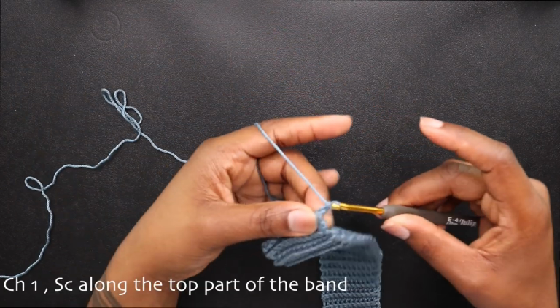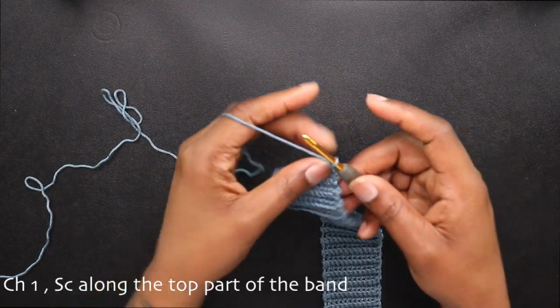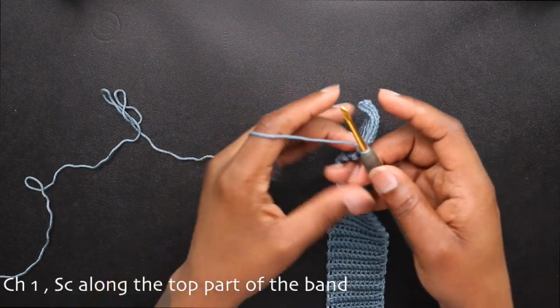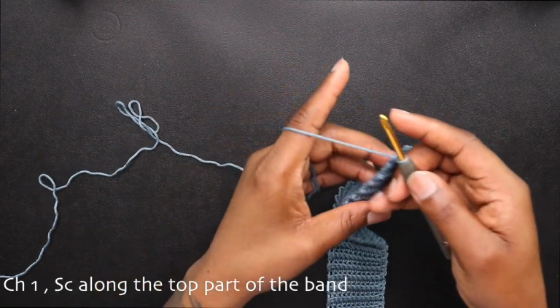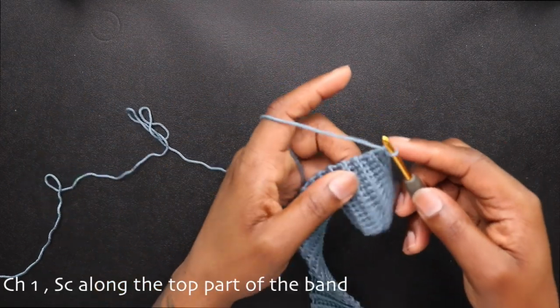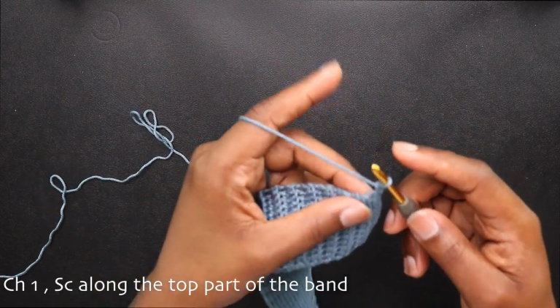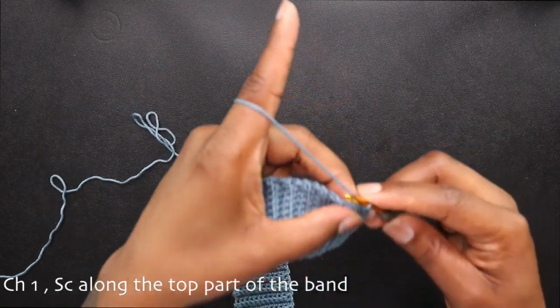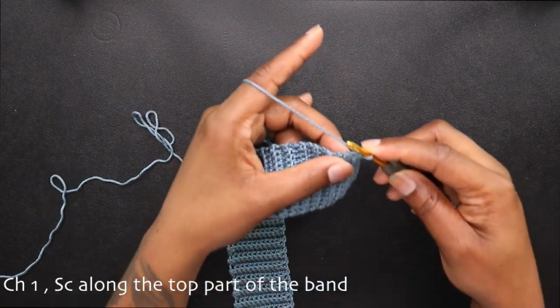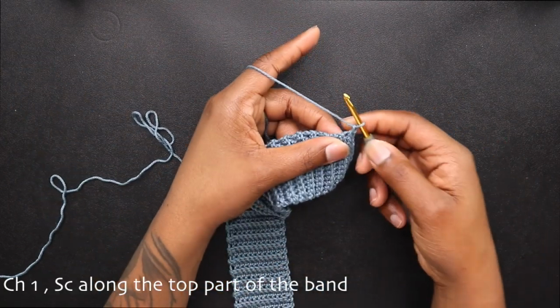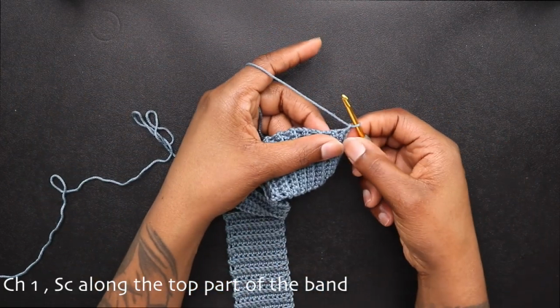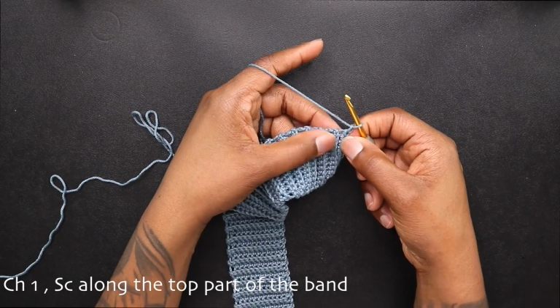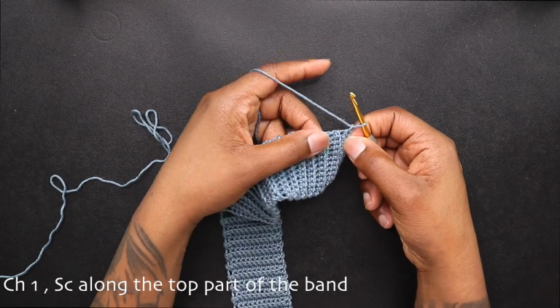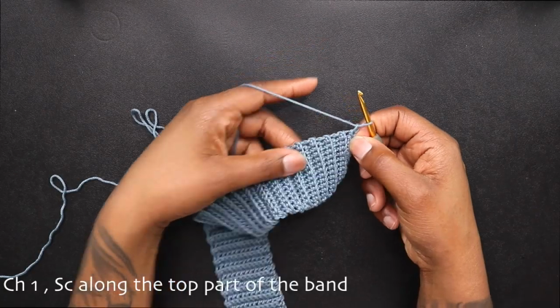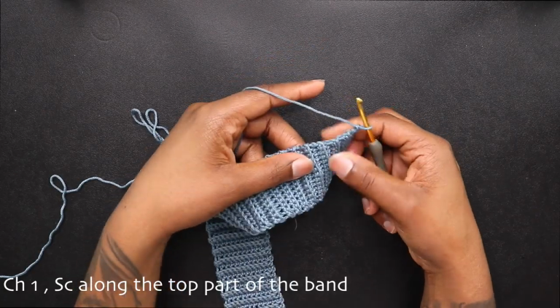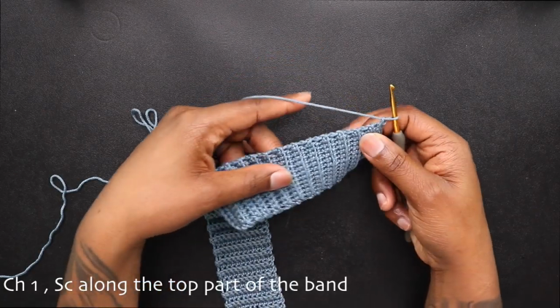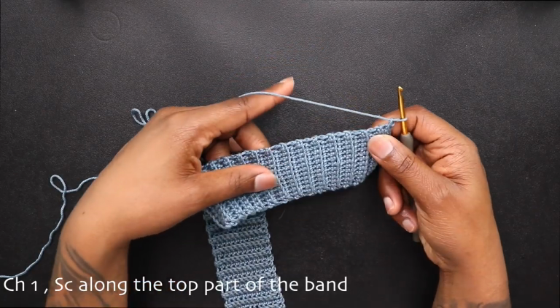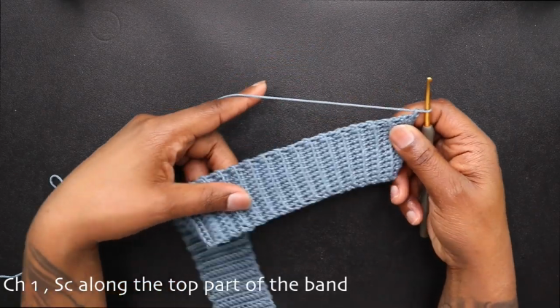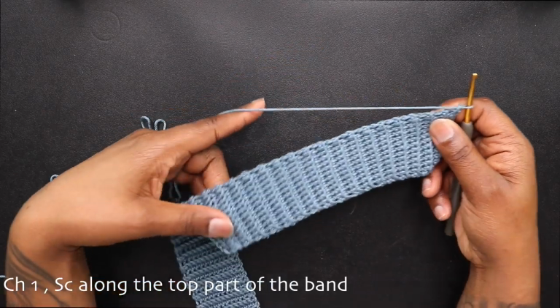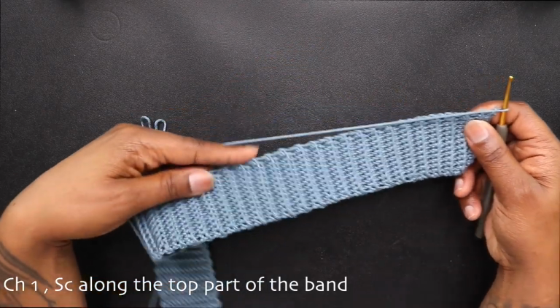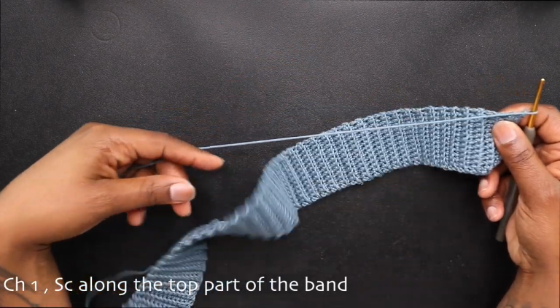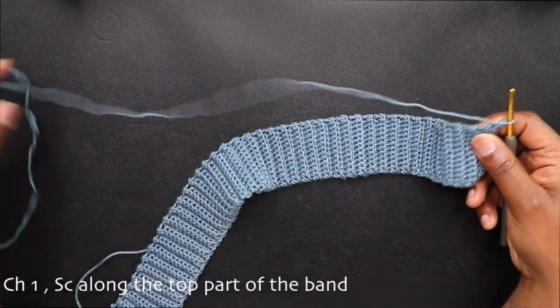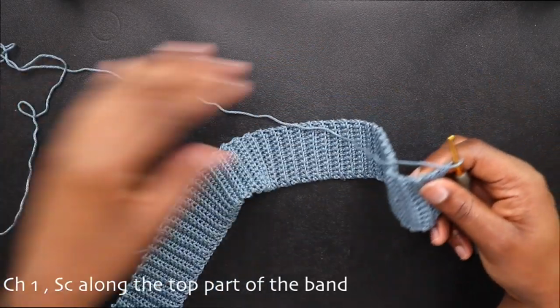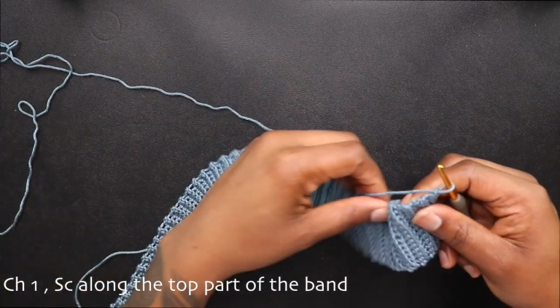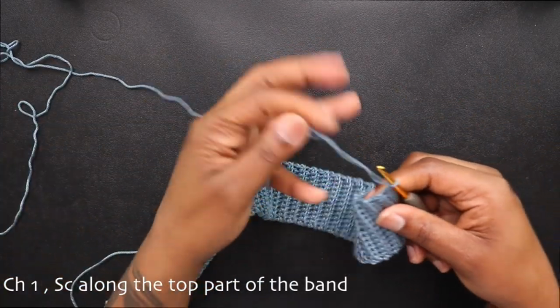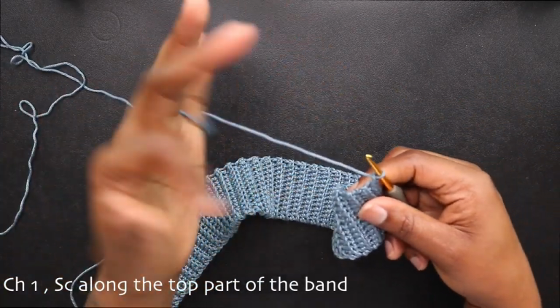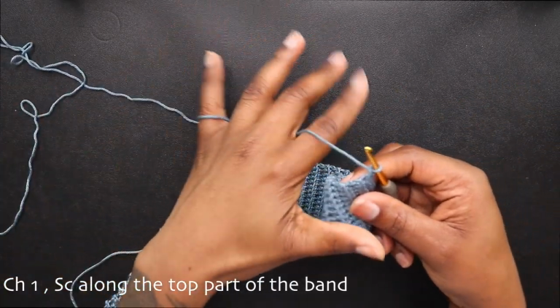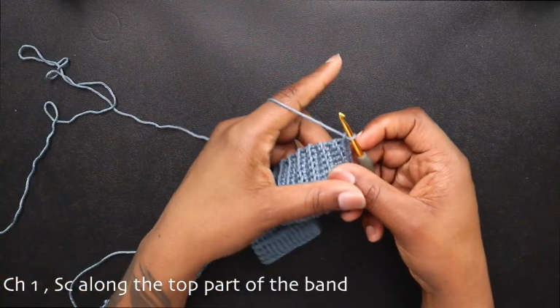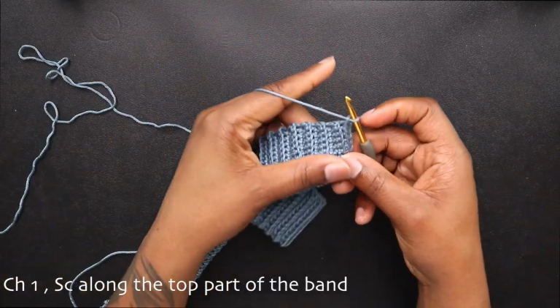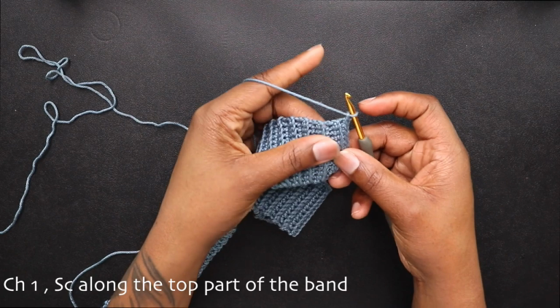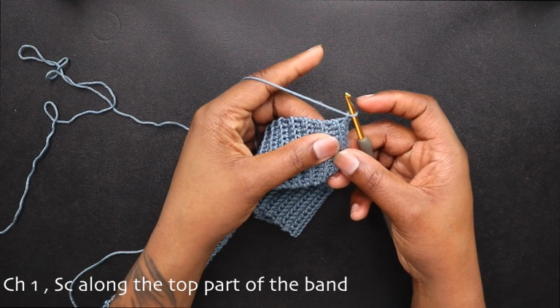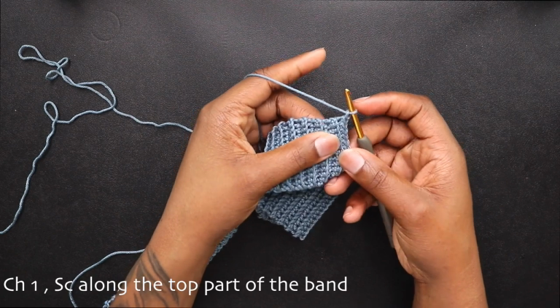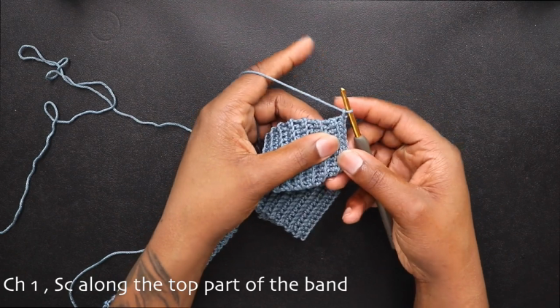After your band, chain up one and place a single crochet along the top part of the band, aiming to place a single crochet in each row.